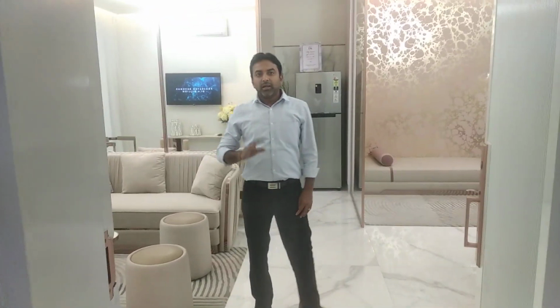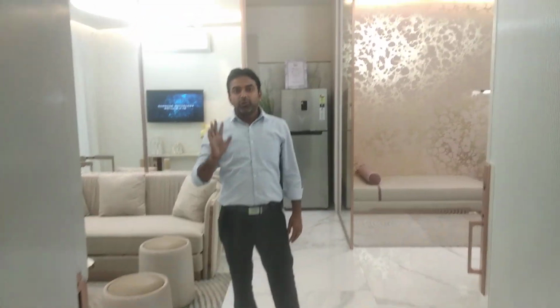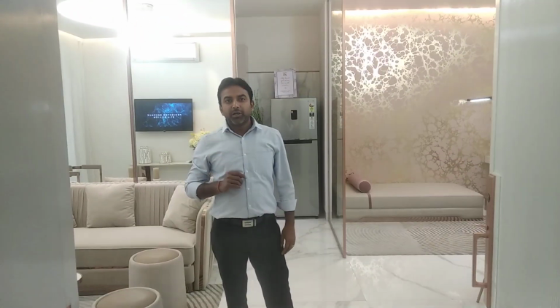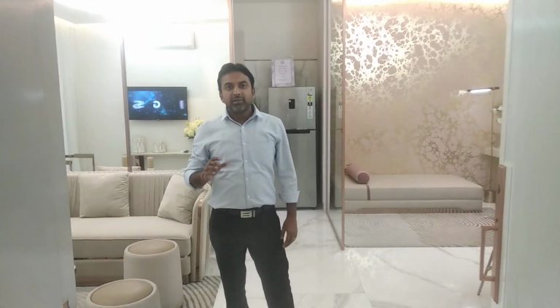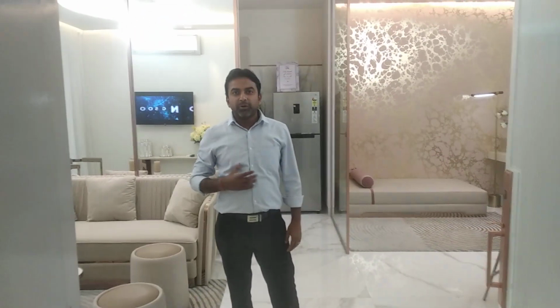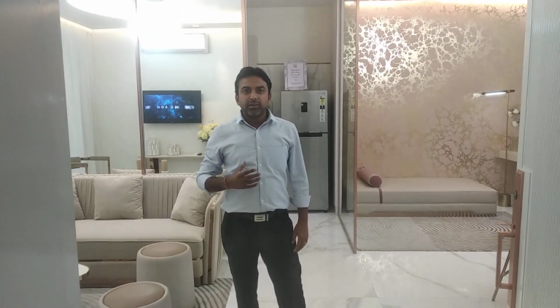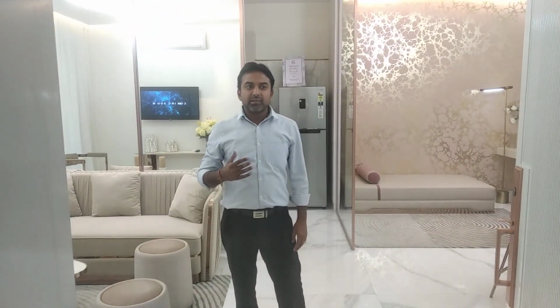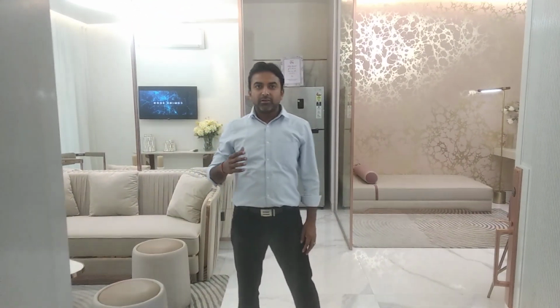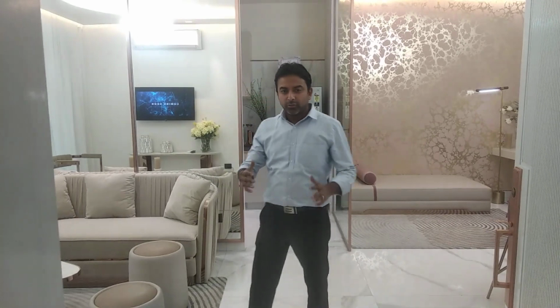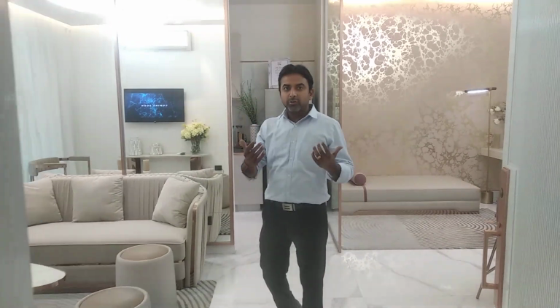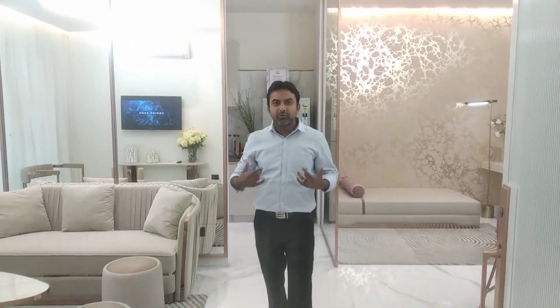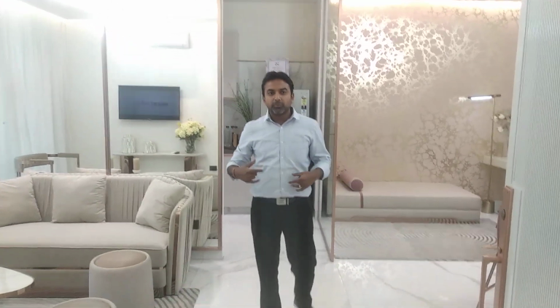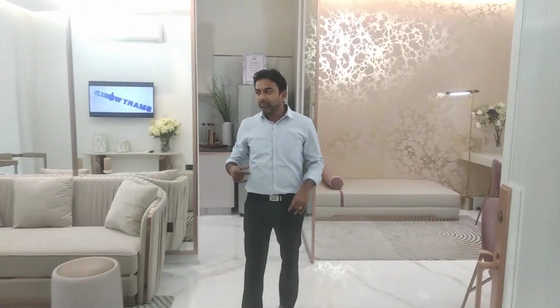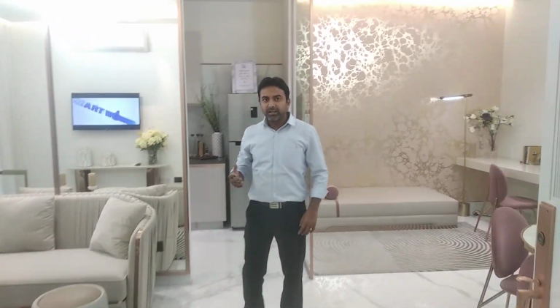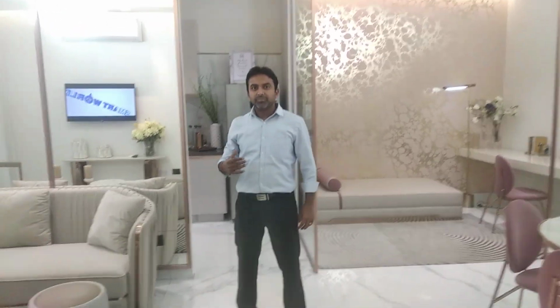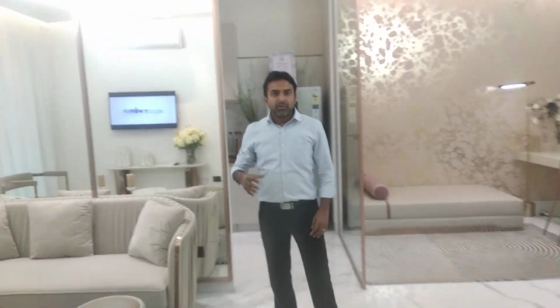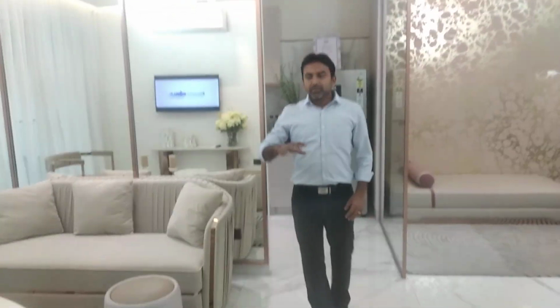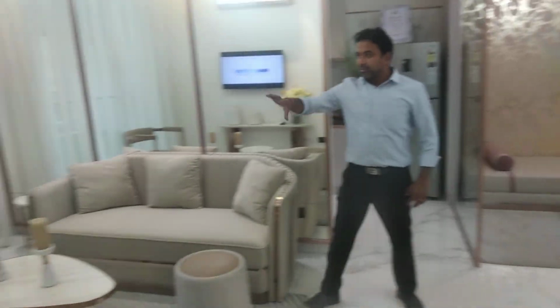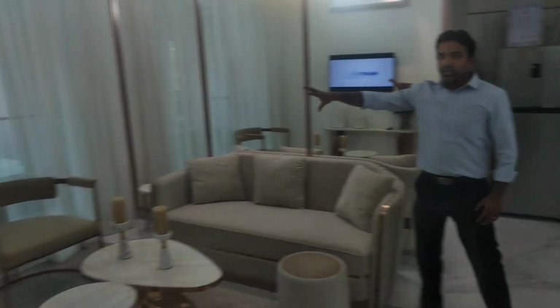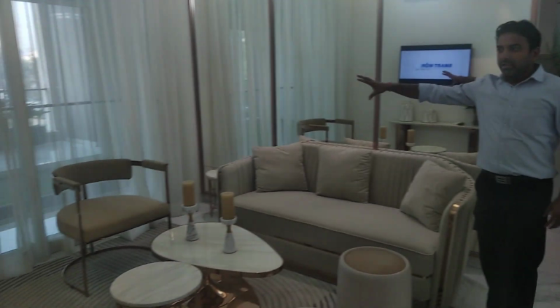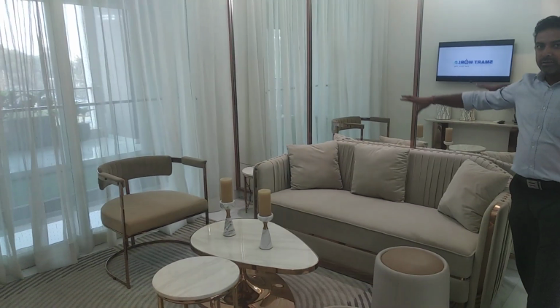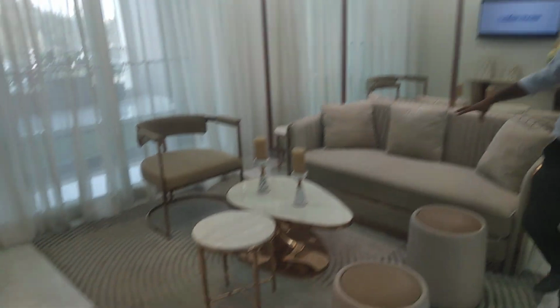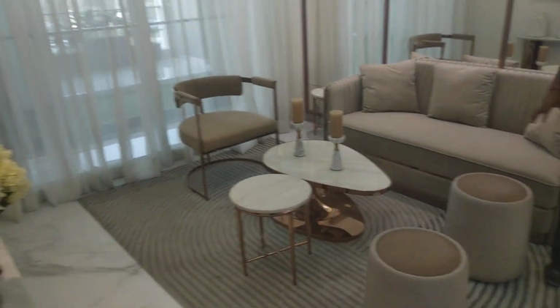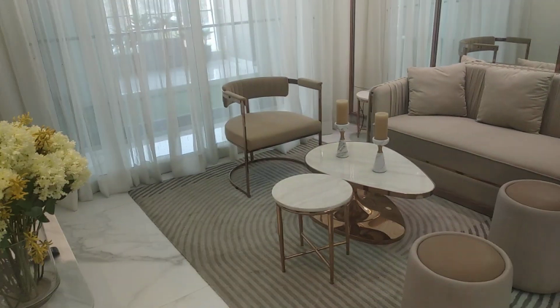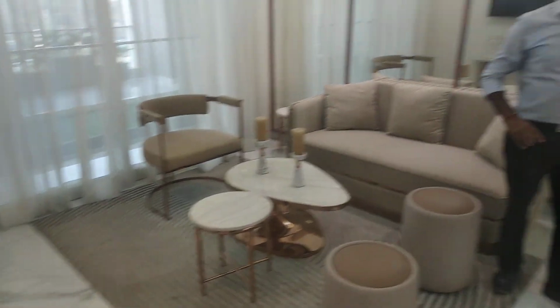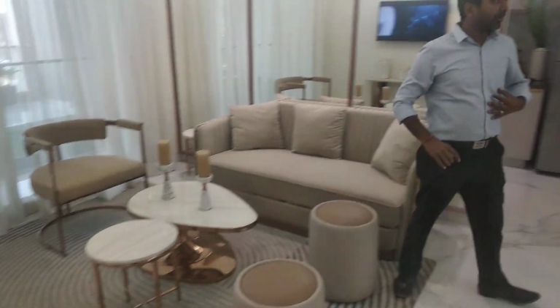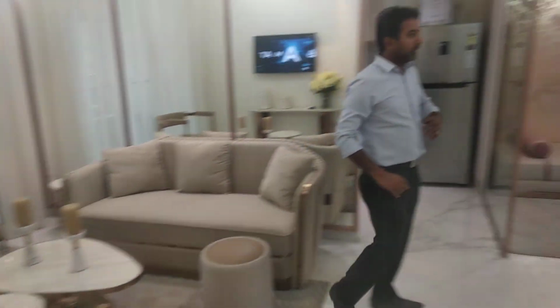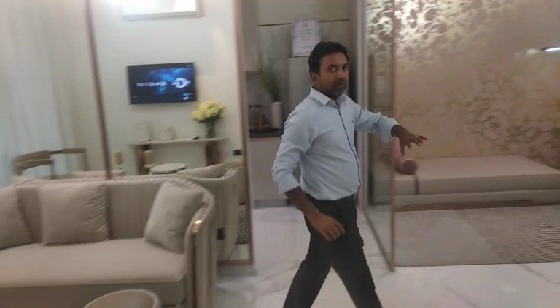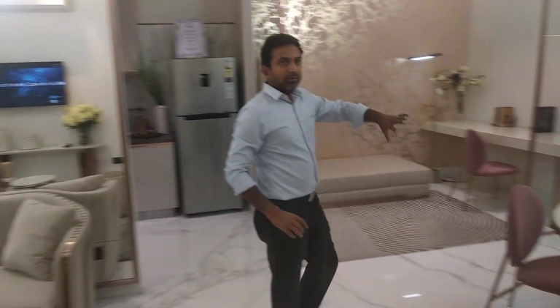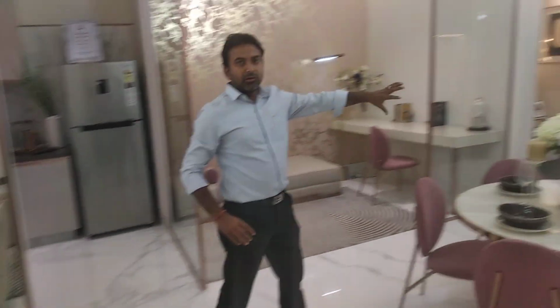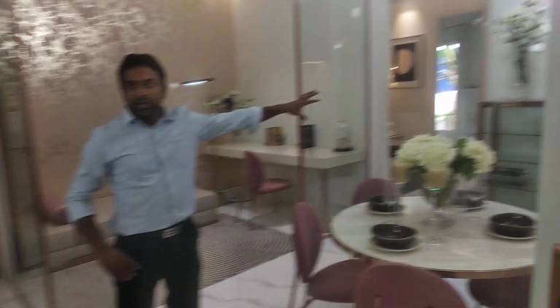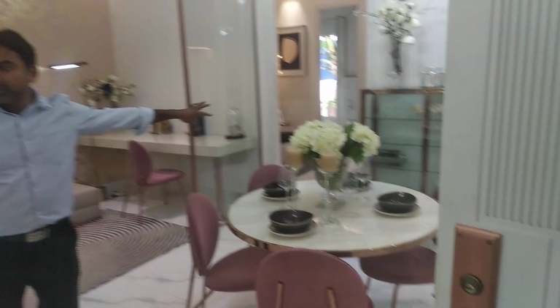I'll show you an apartment in Smart One 61. As you enter the property flat, this is the drawing dining area.